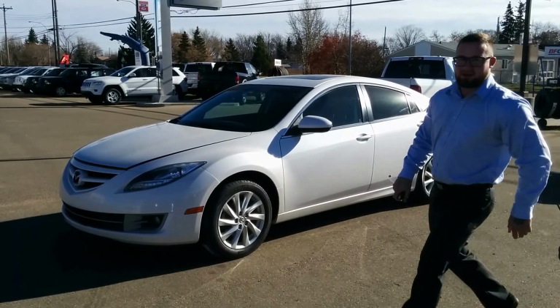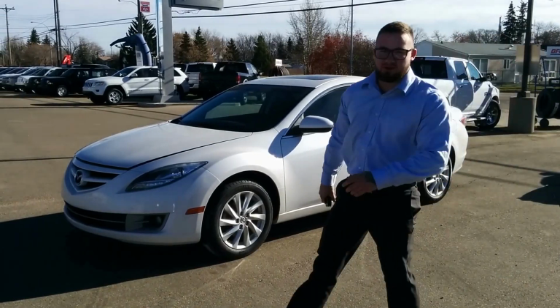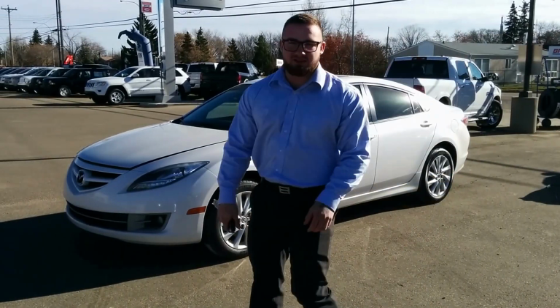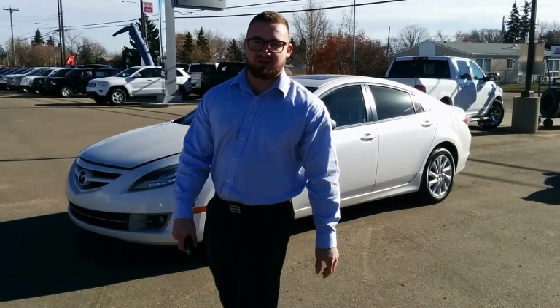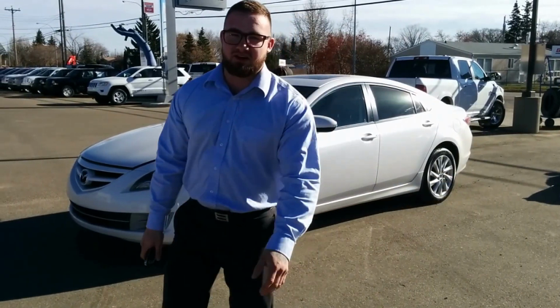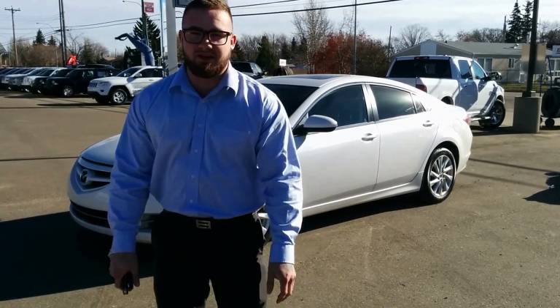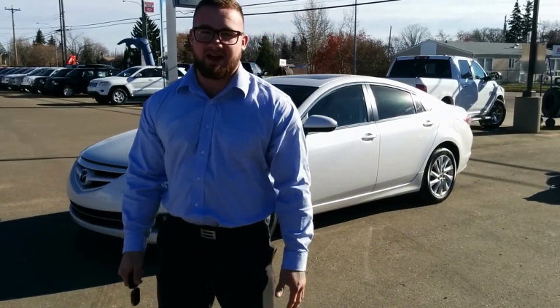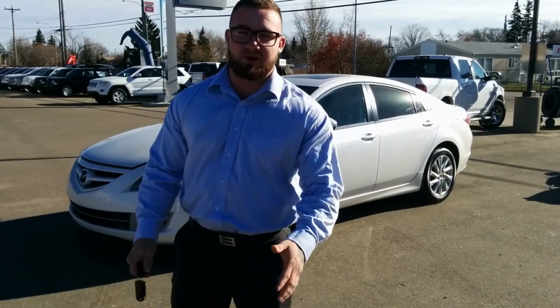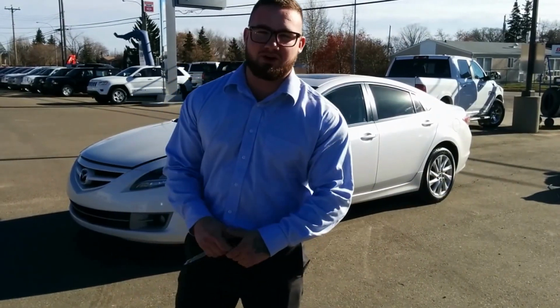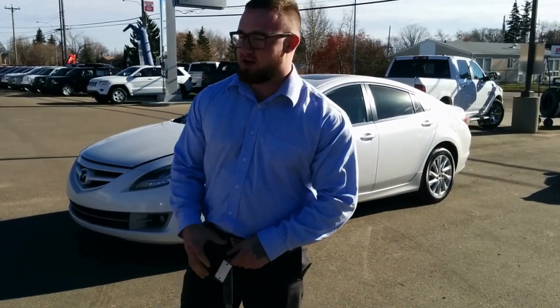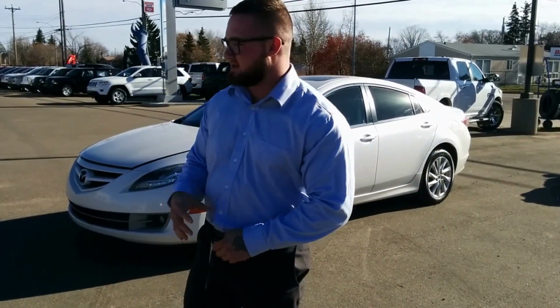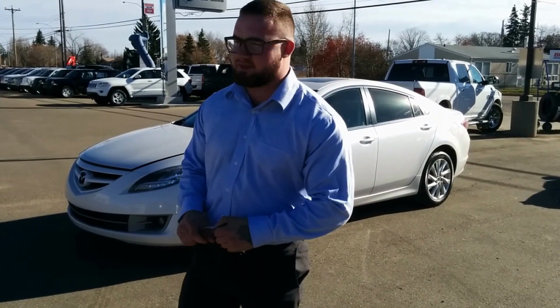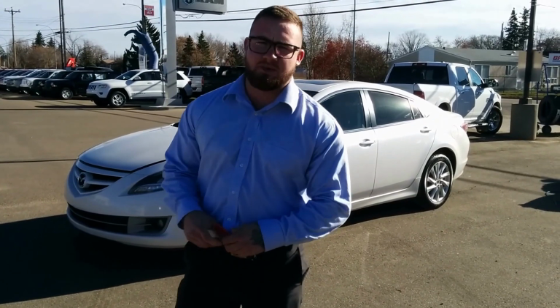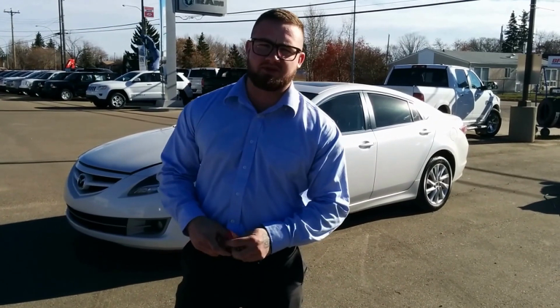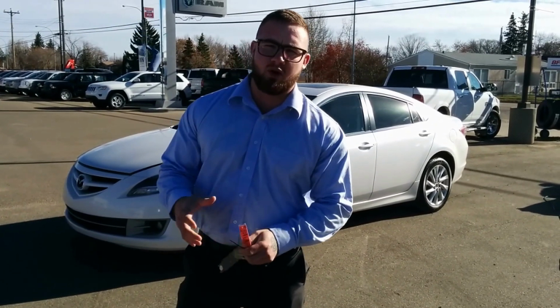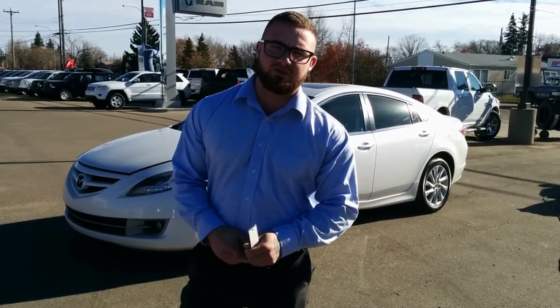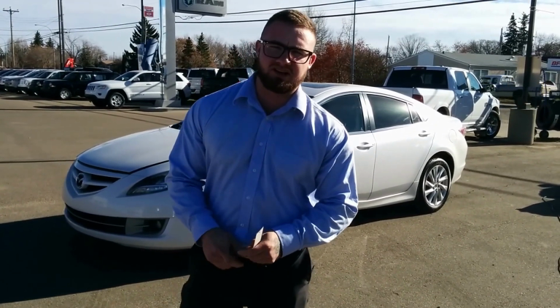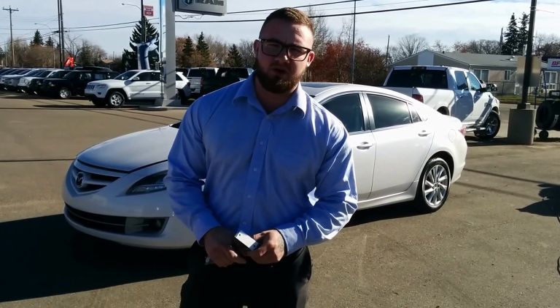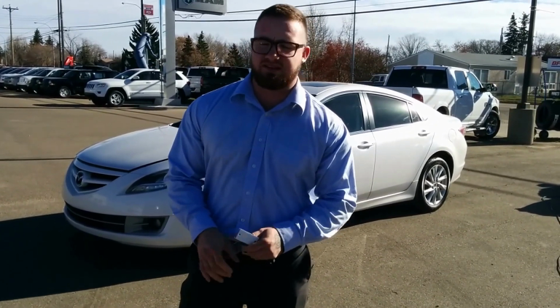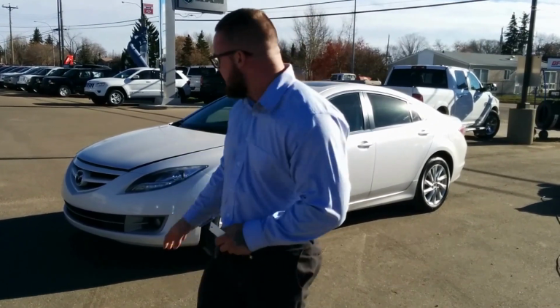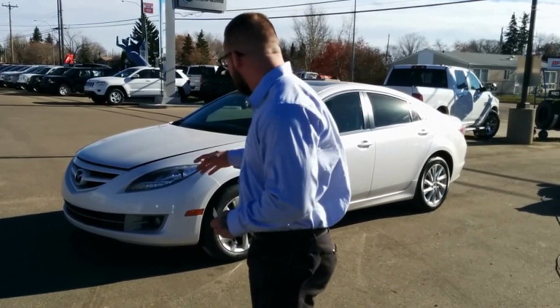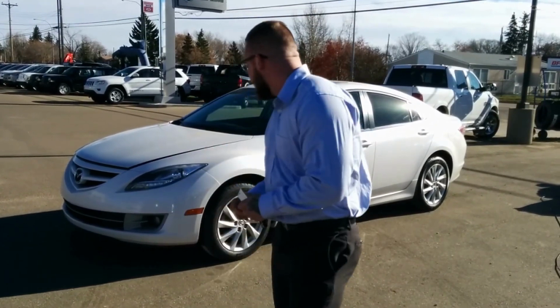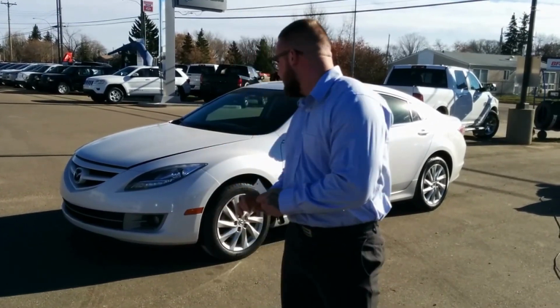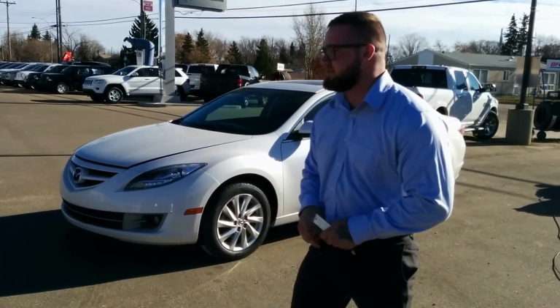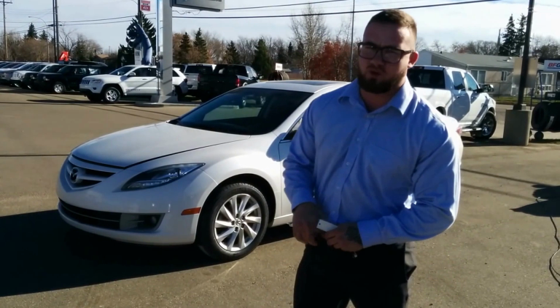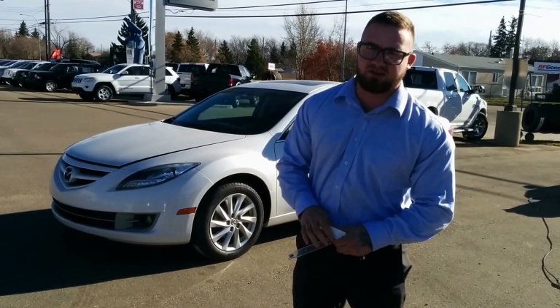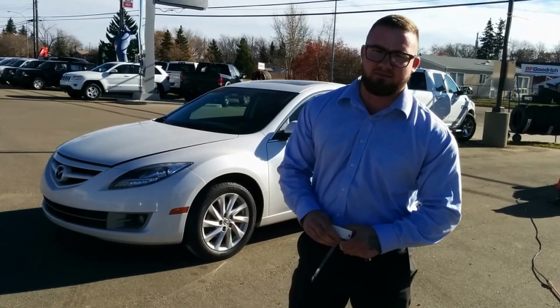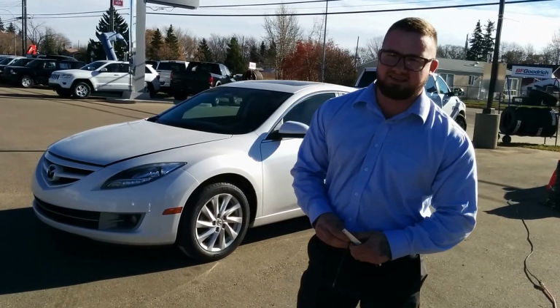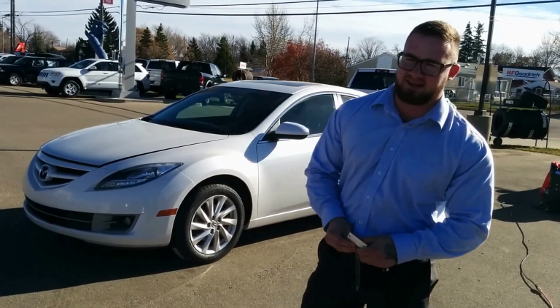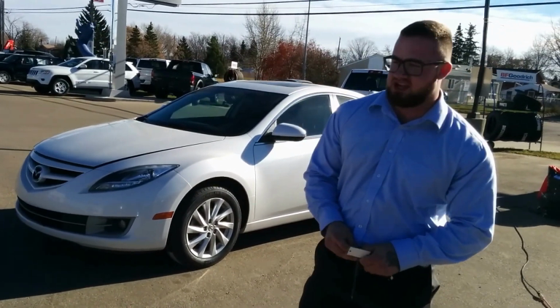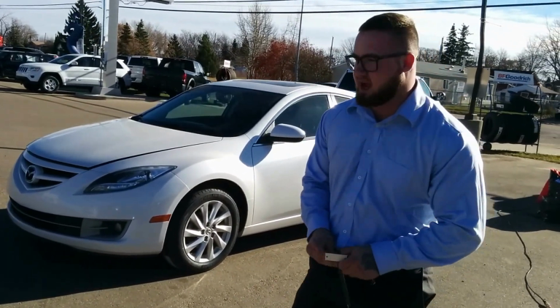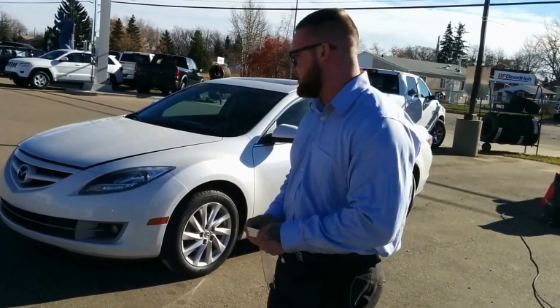Good afternoon ladies and gentlemen, Travis here coming to you live on behalf of Redwater Dodge. Today's going to be a very special episode — we're going to go over one of our awesome pre-owned units here. Parked behind me we have a 2013 Mazda 6 GSL Edition.